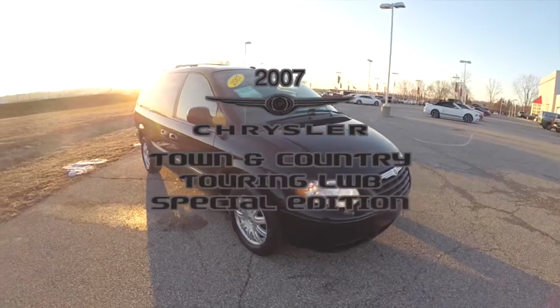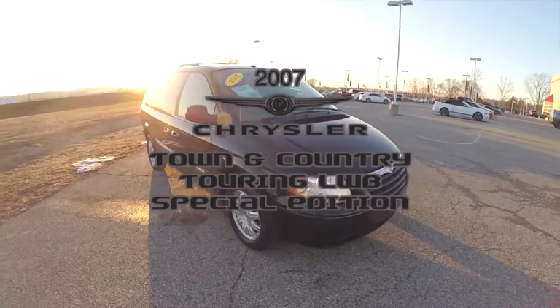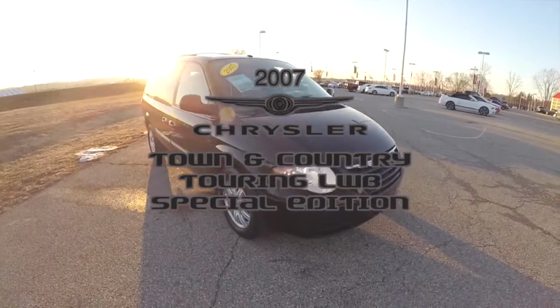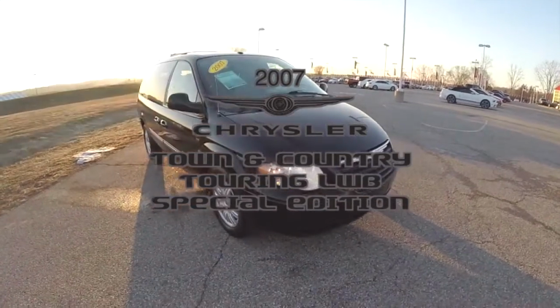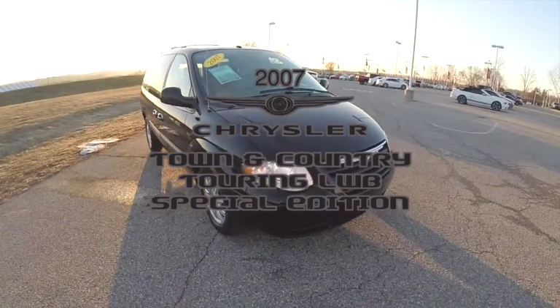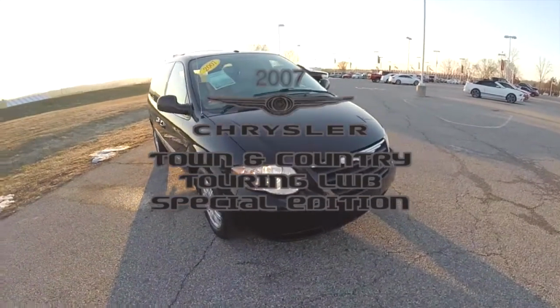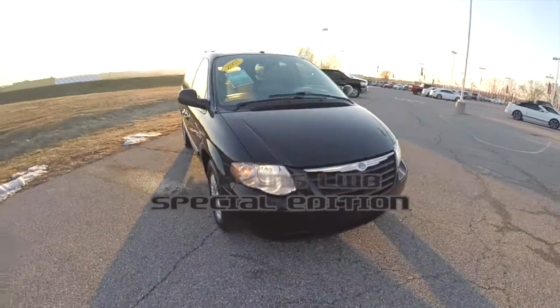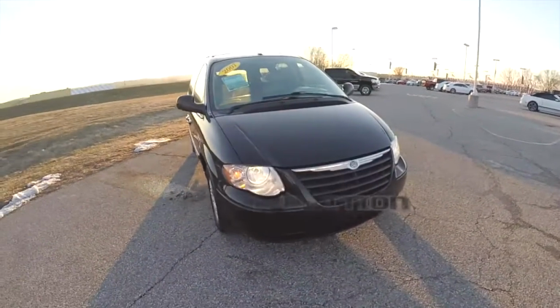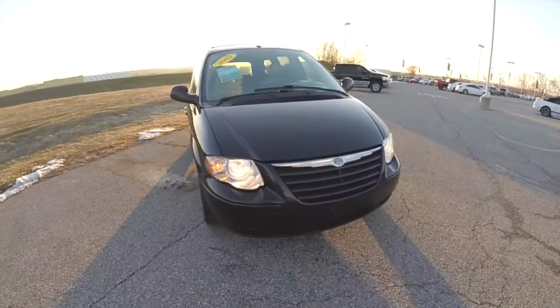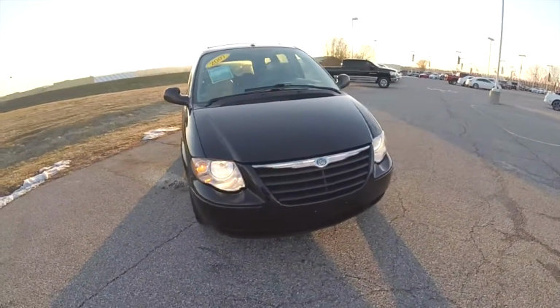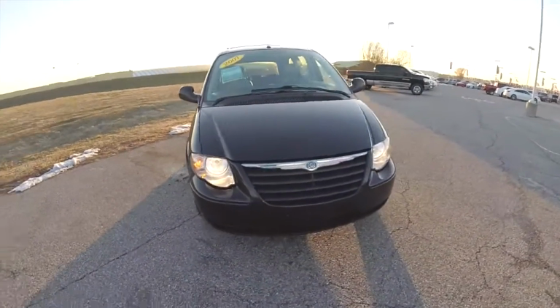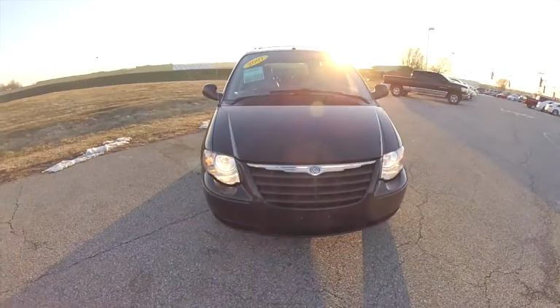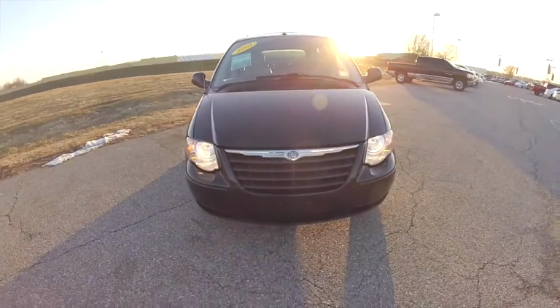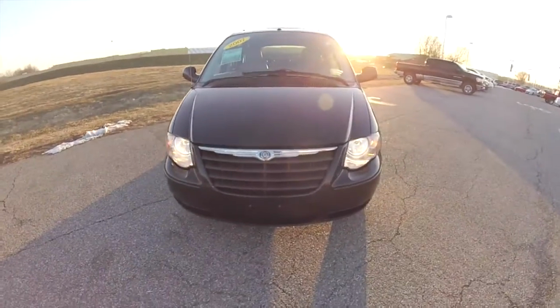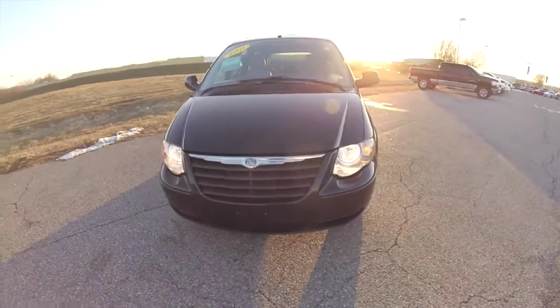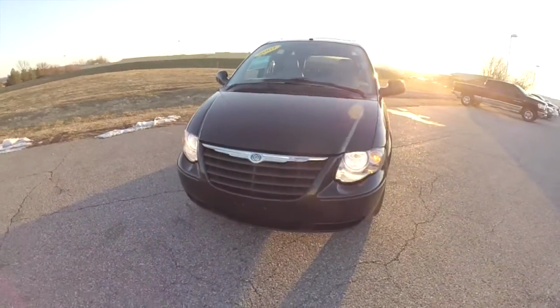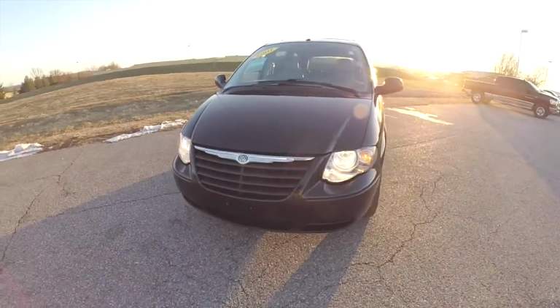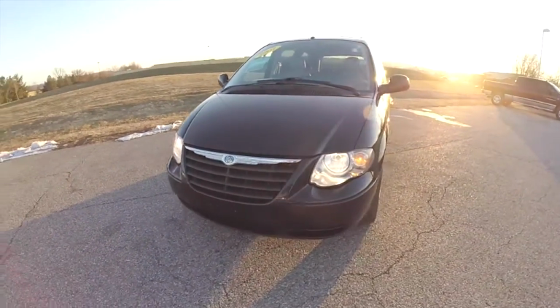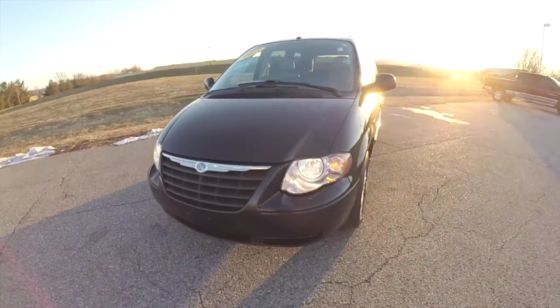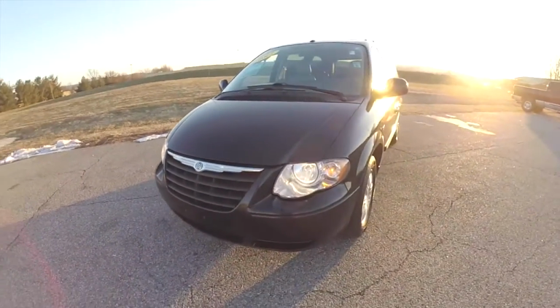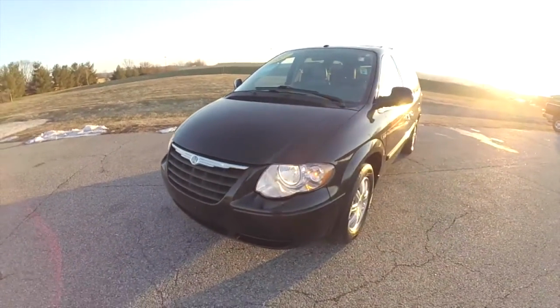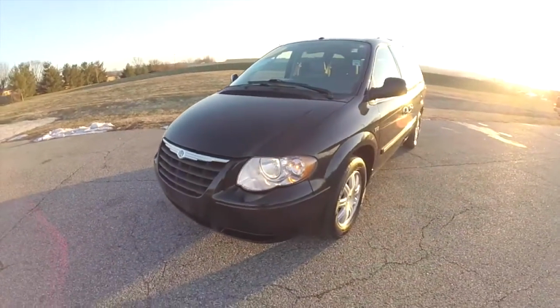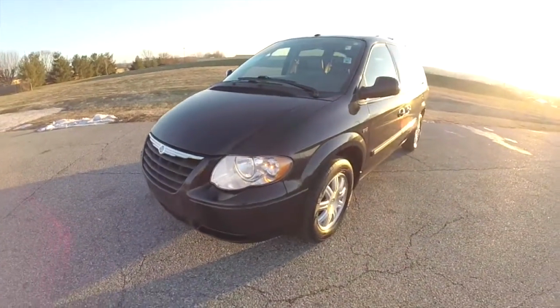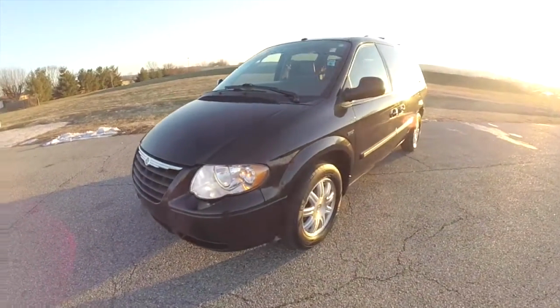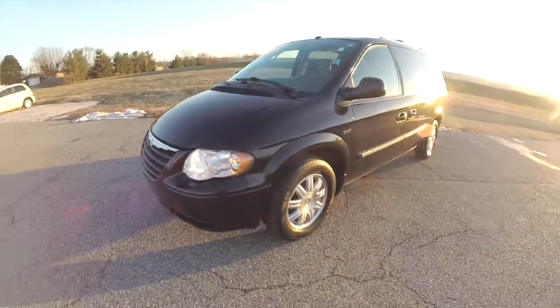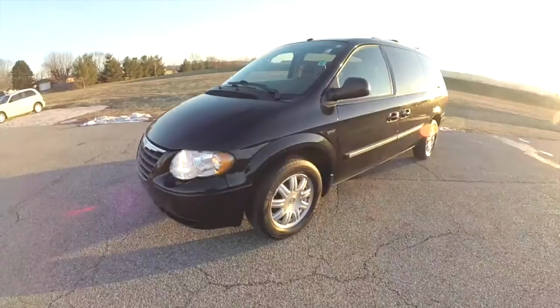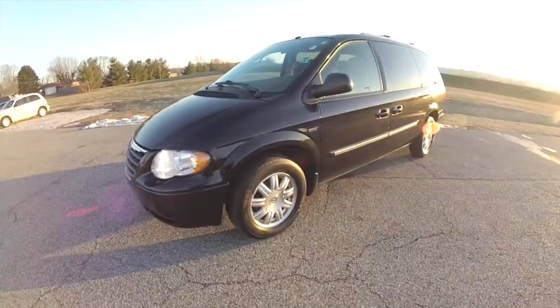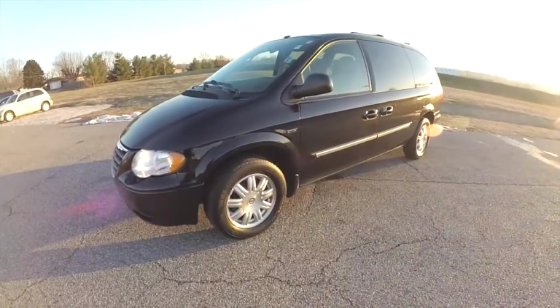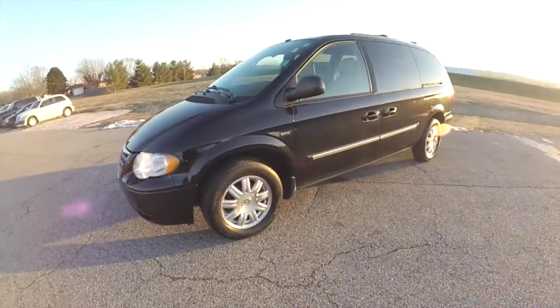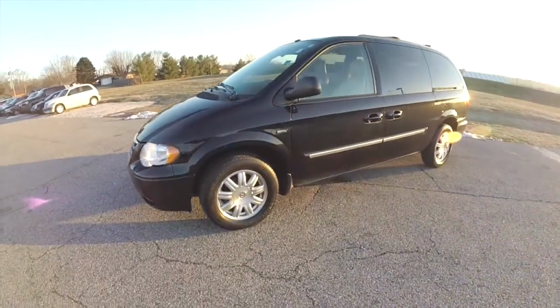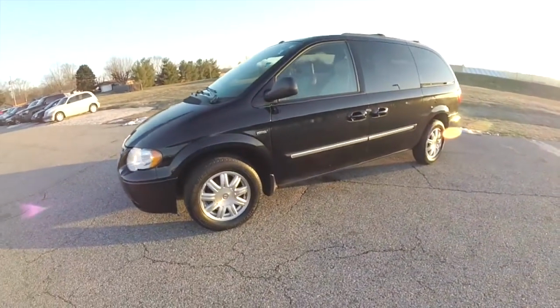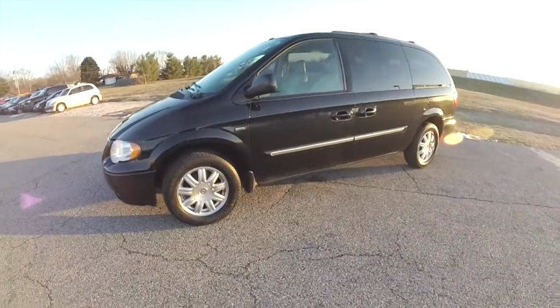Hello everyone. Today we're going to take a quick walk around and look at this very nice and very well equipped 2007 Chrysler Town & Country Touring Long Wheelbase Special Edition.